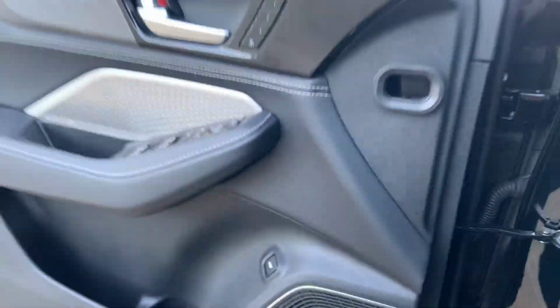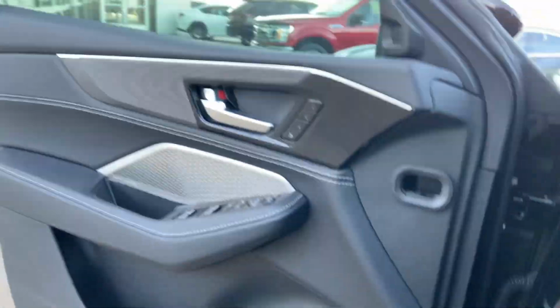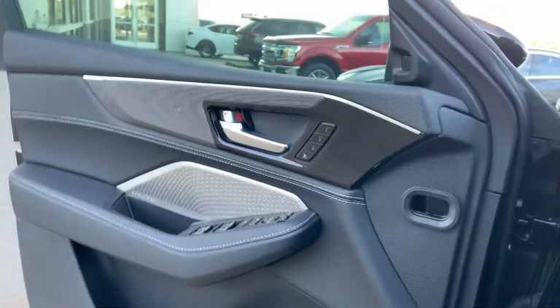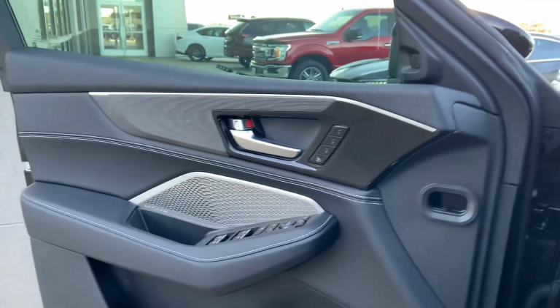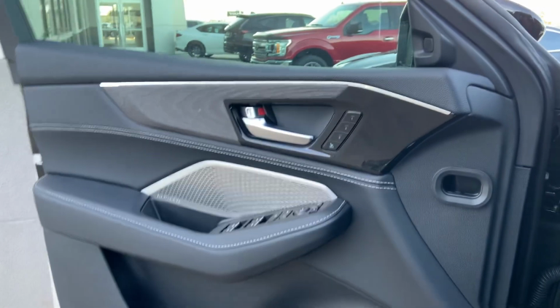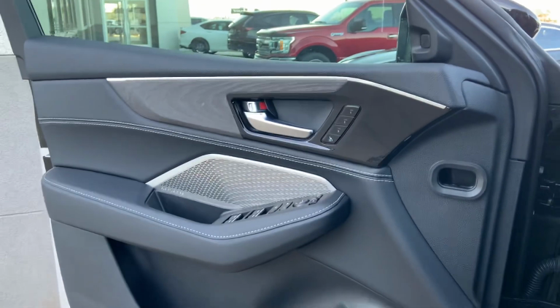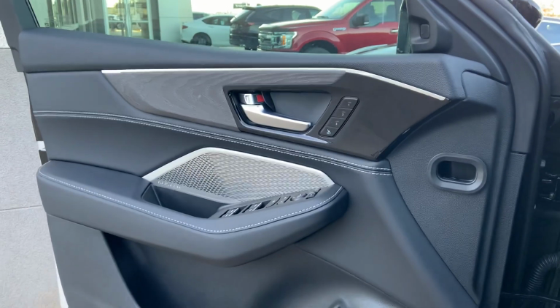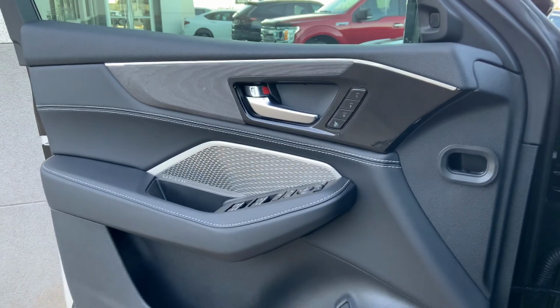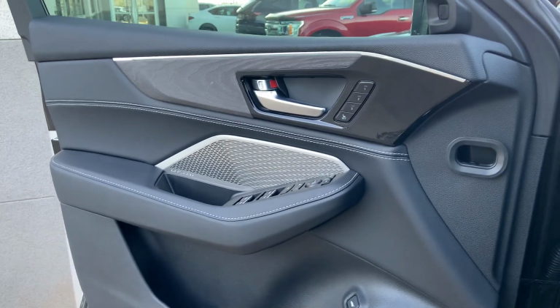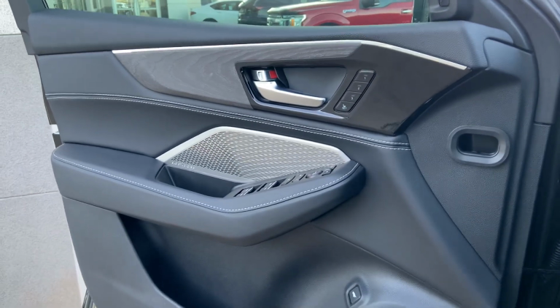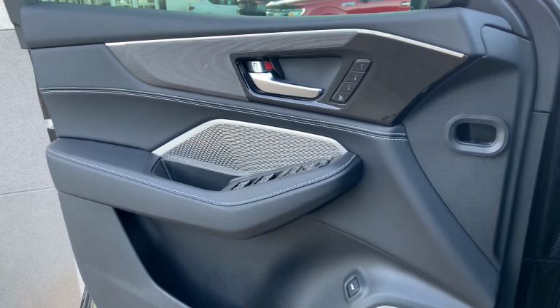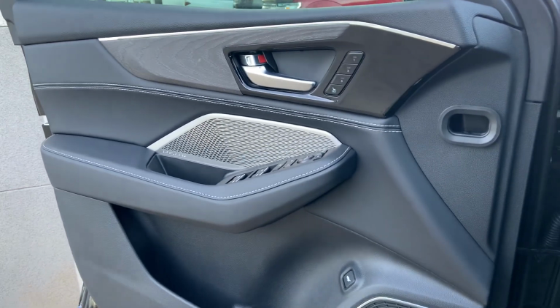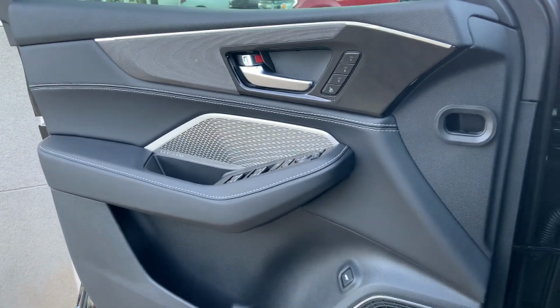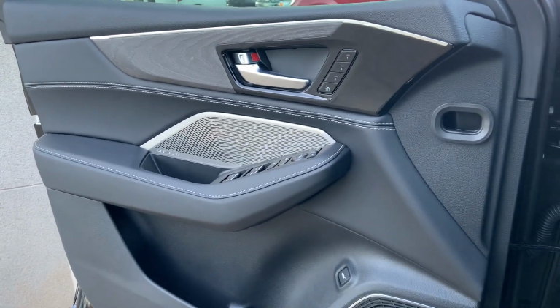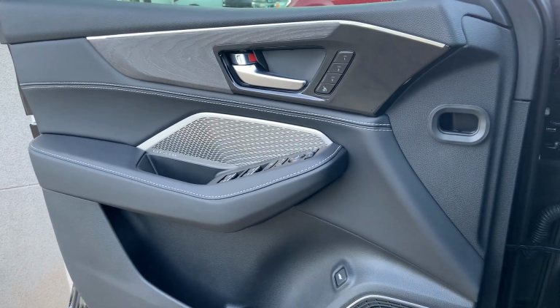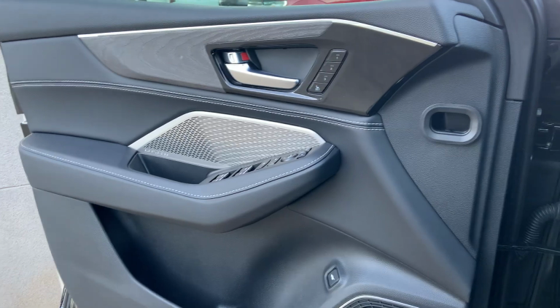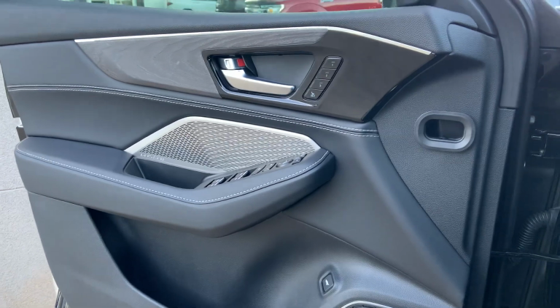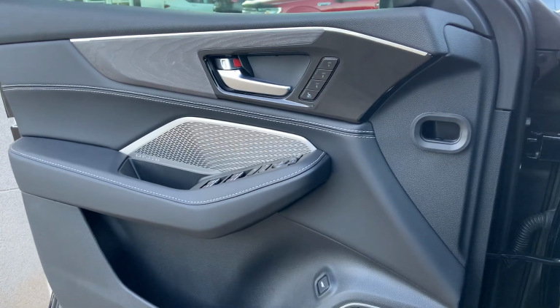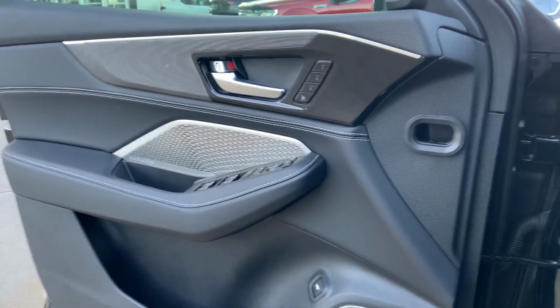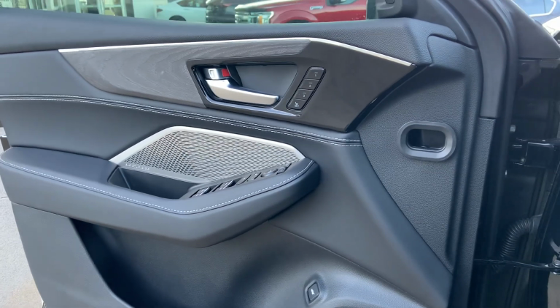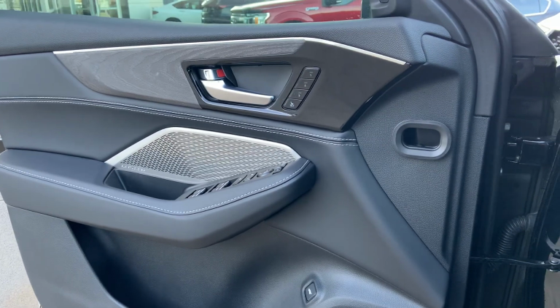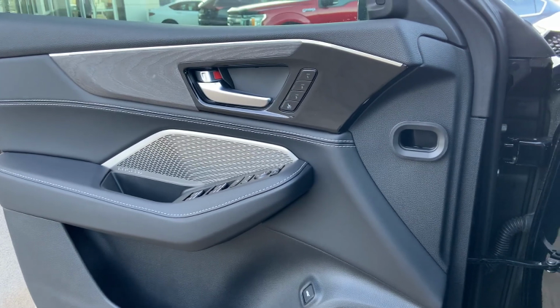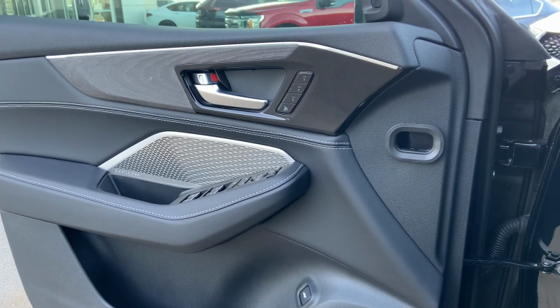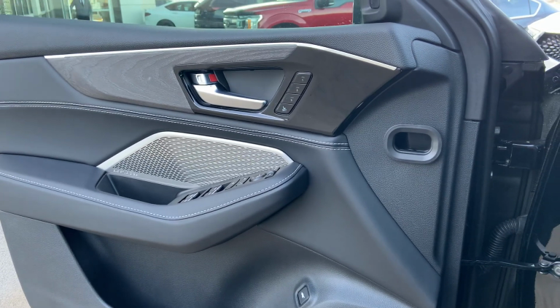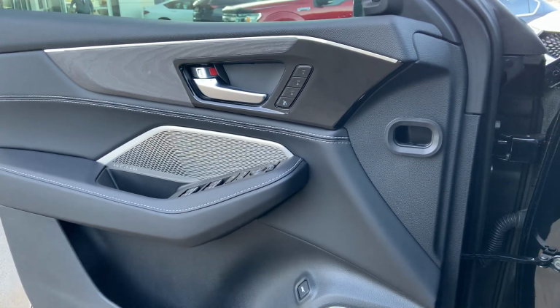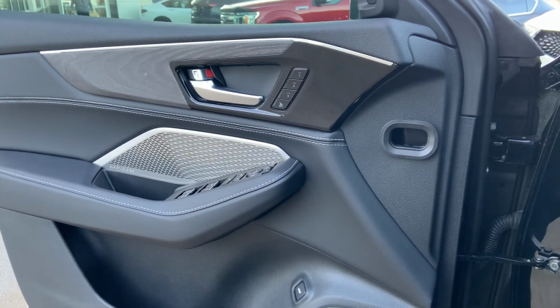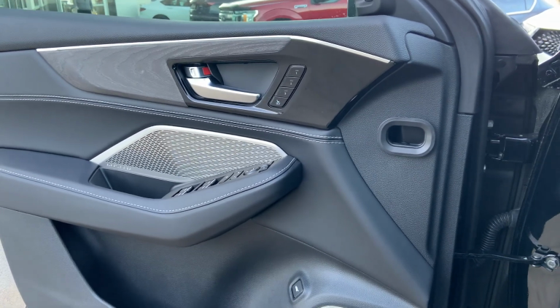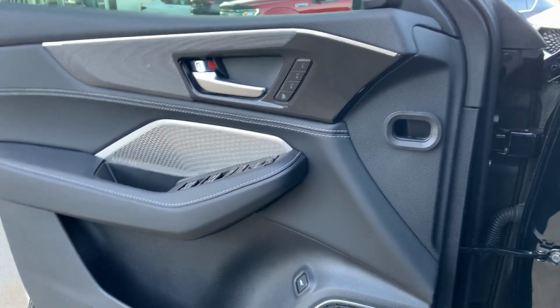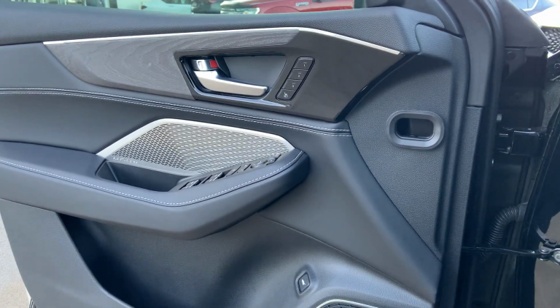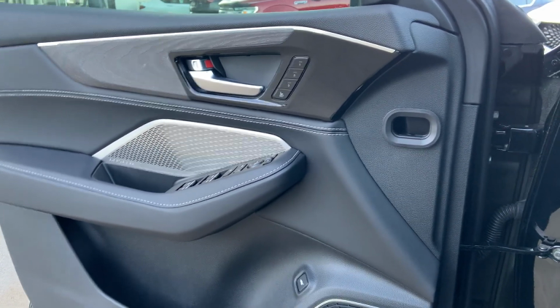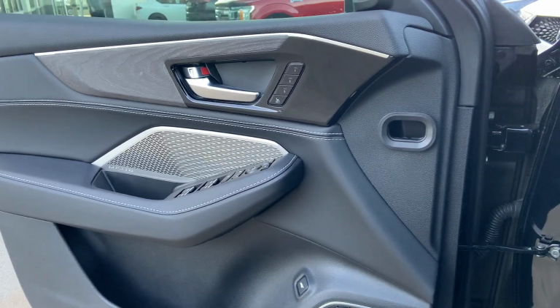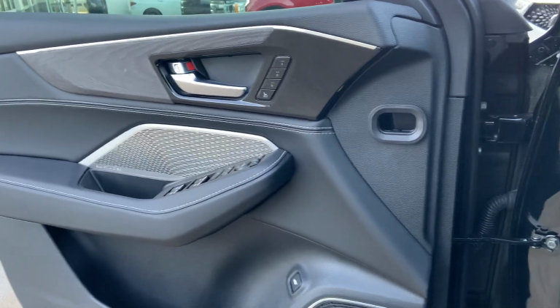You have open-pore wood trim on Advance models, plus the ELS Studio 3D 16-speaker sound system.